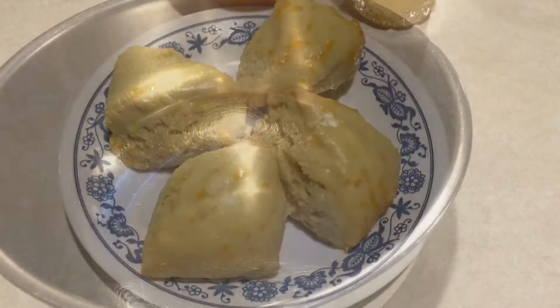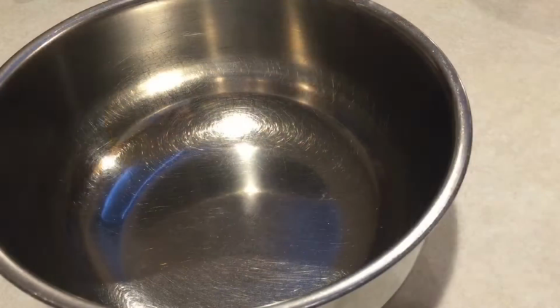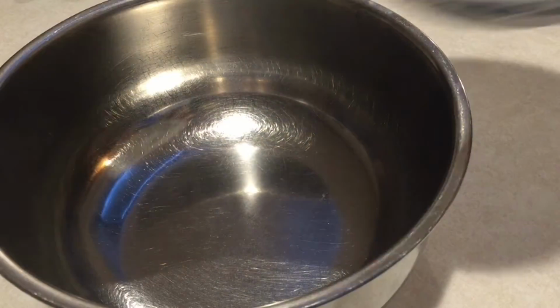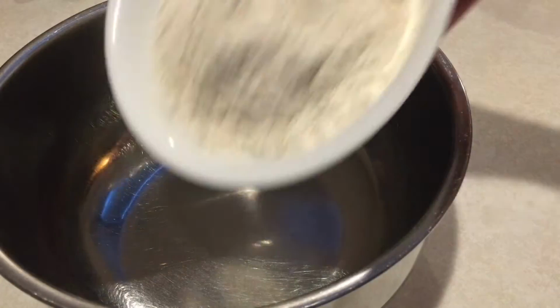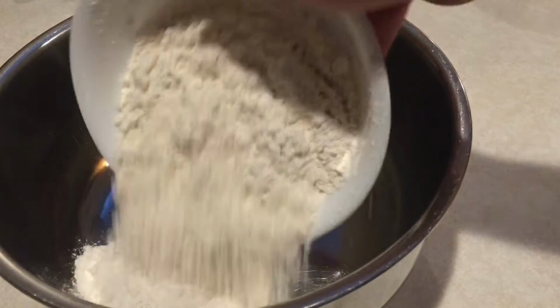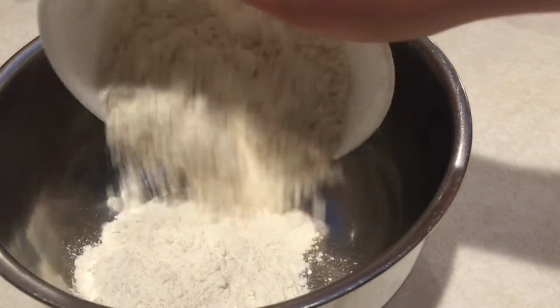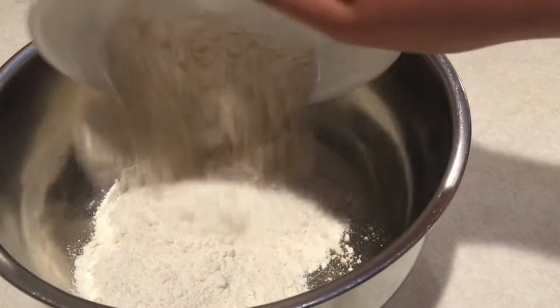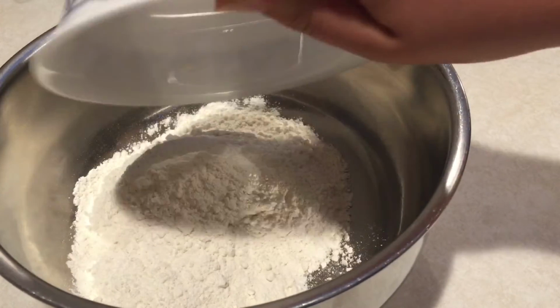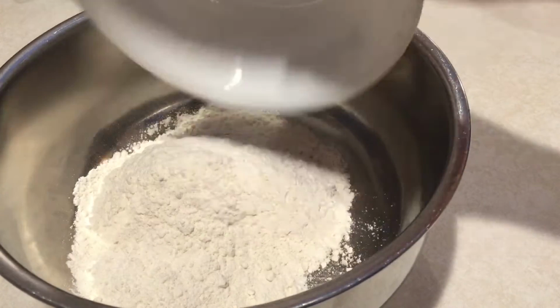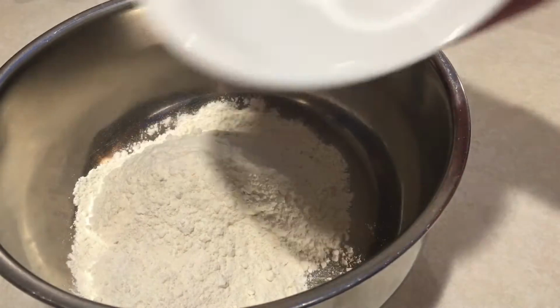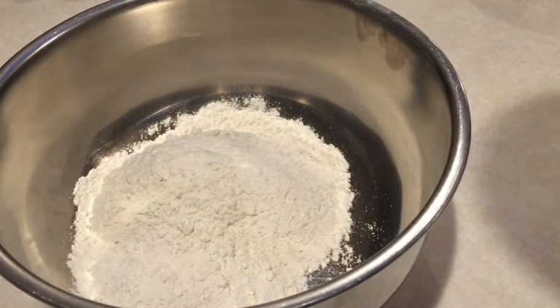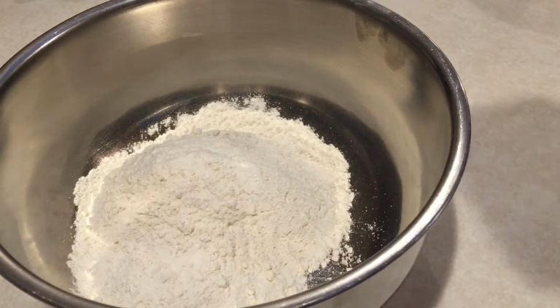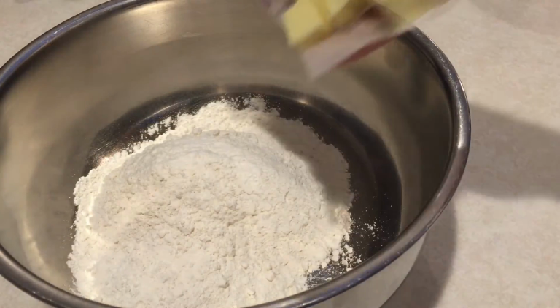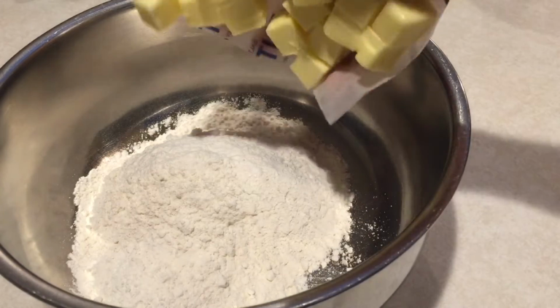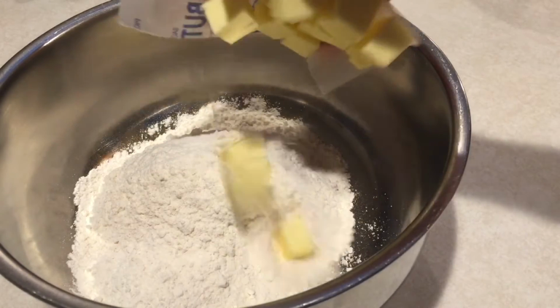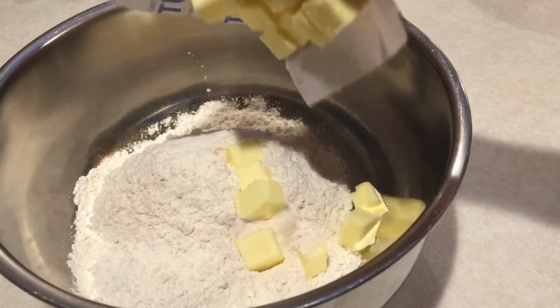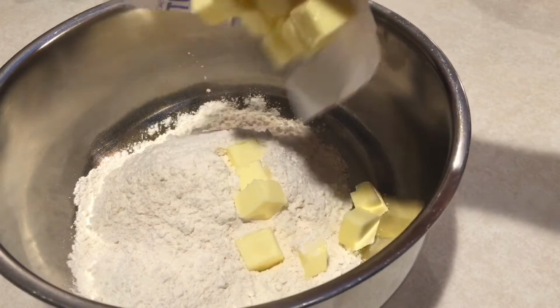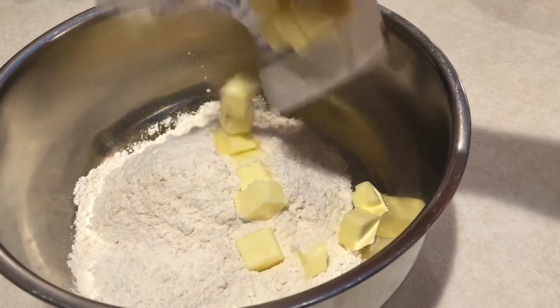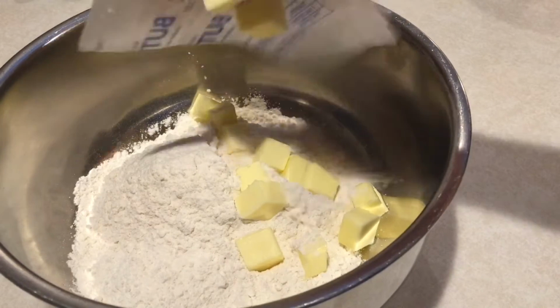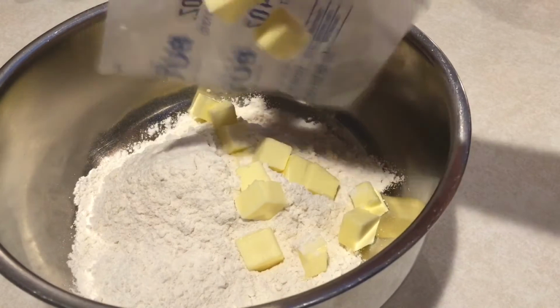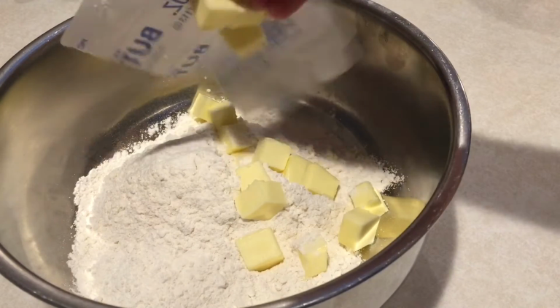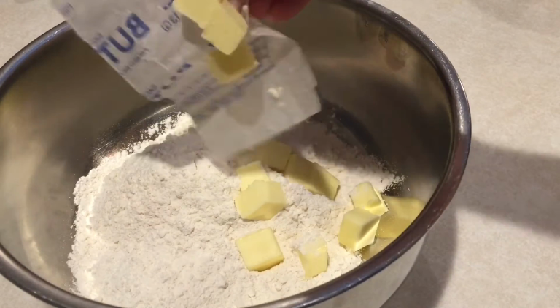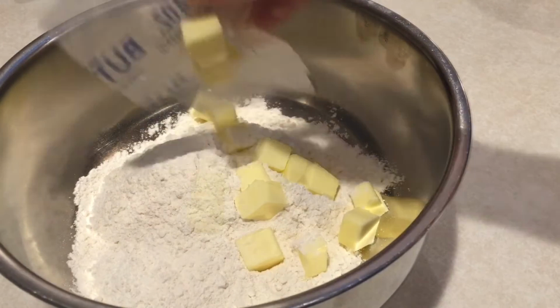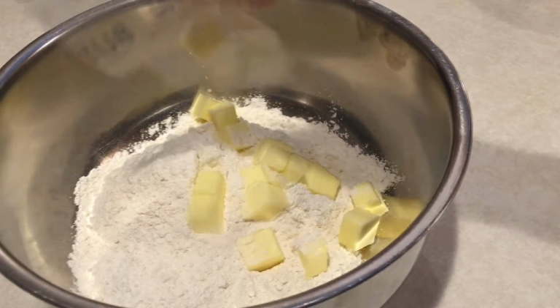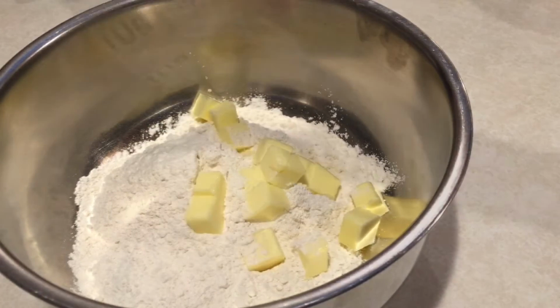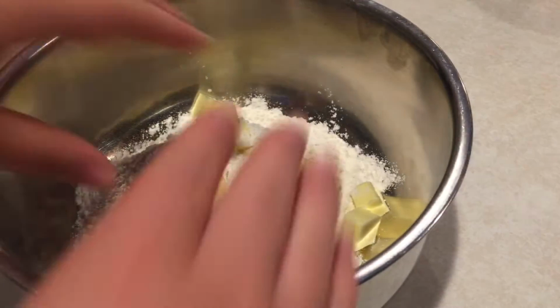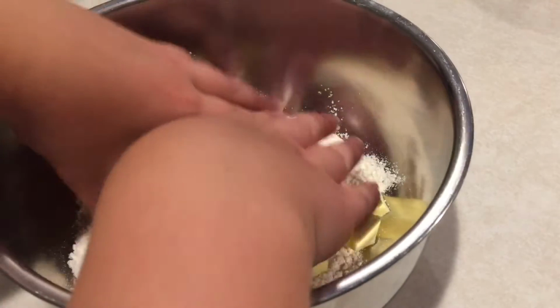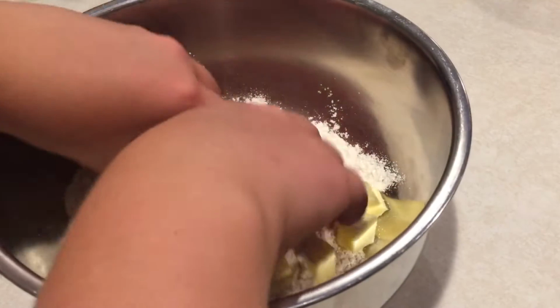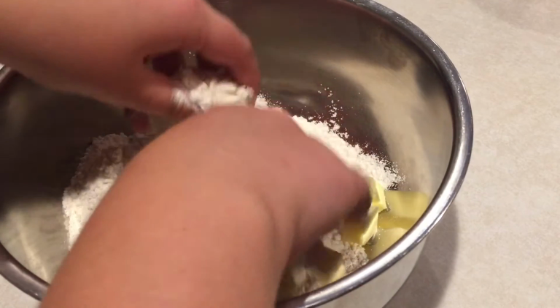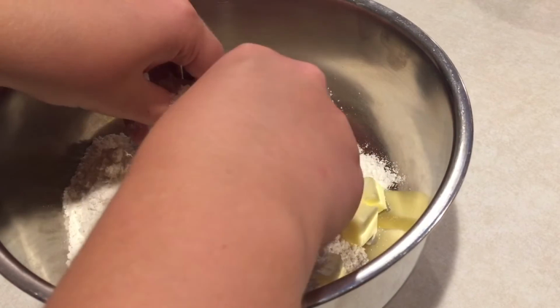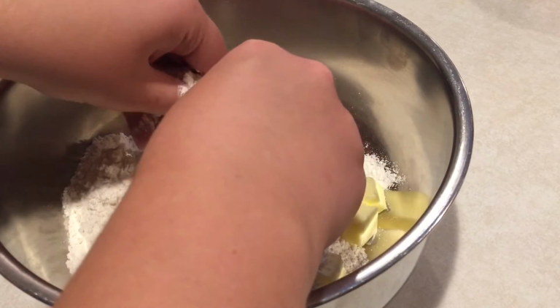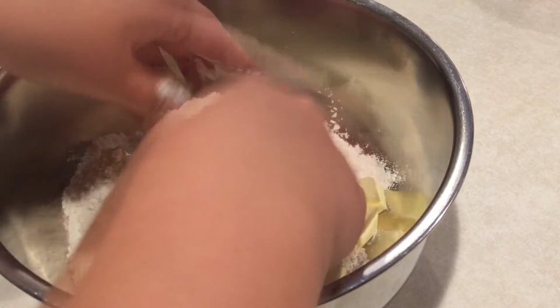For the scones, start off with your flour in a bowl, add in cubed butter, and then pinch this together.